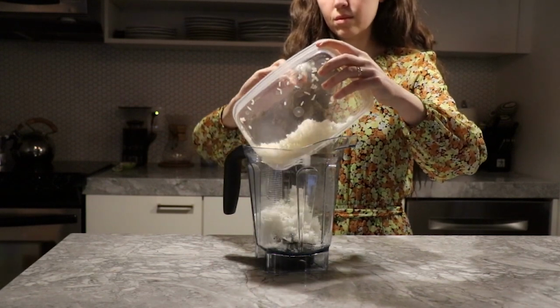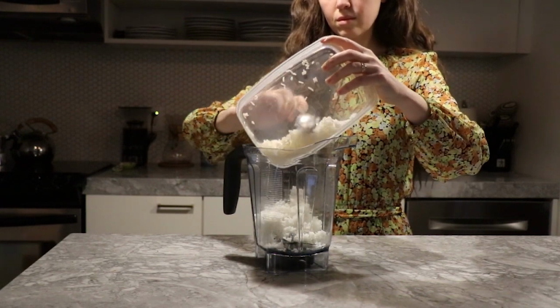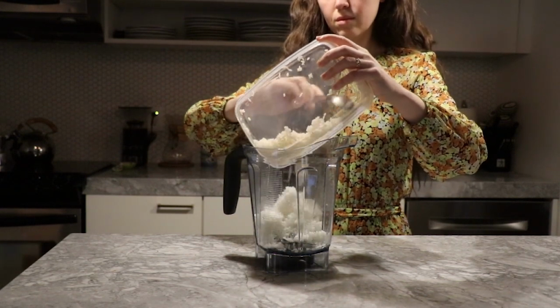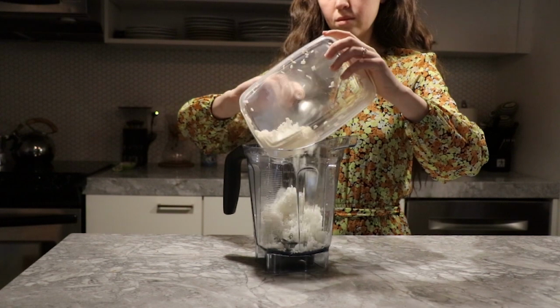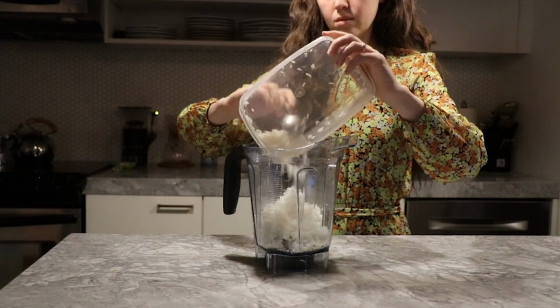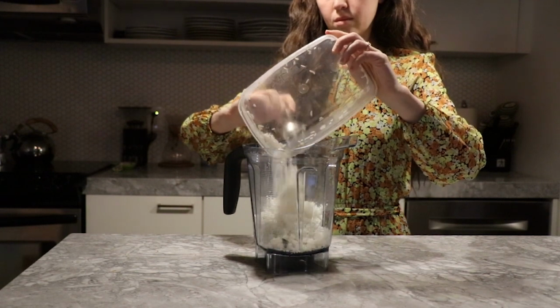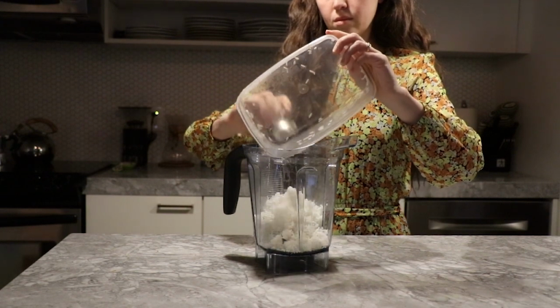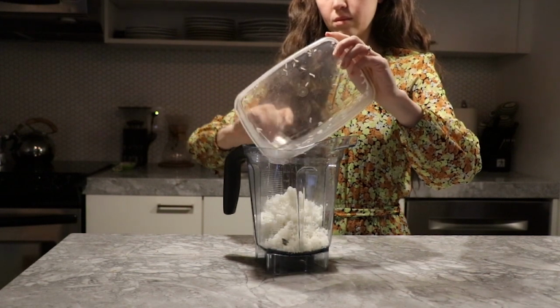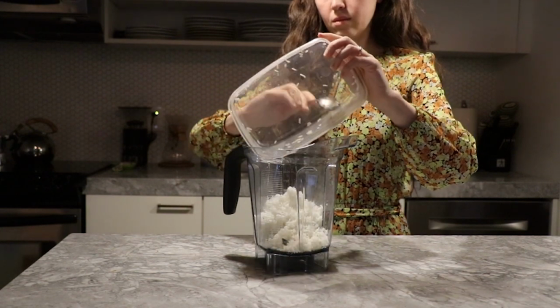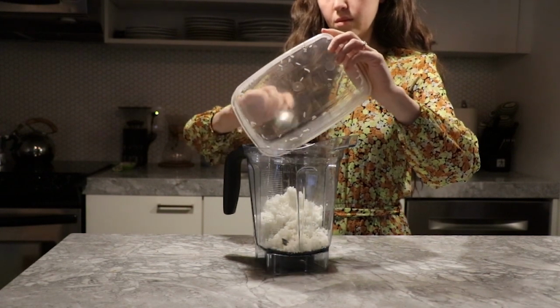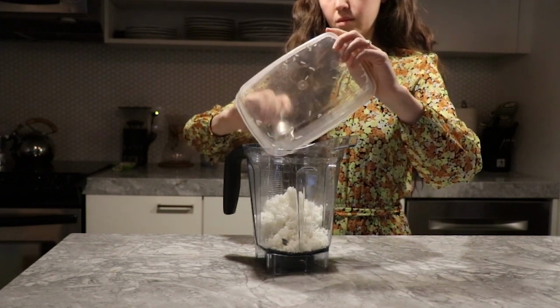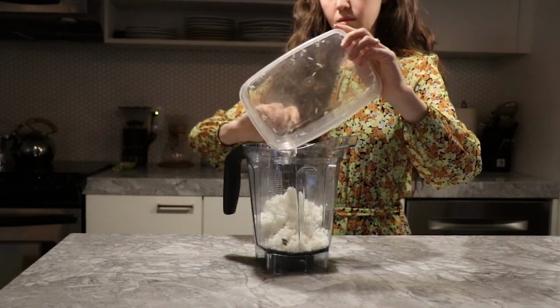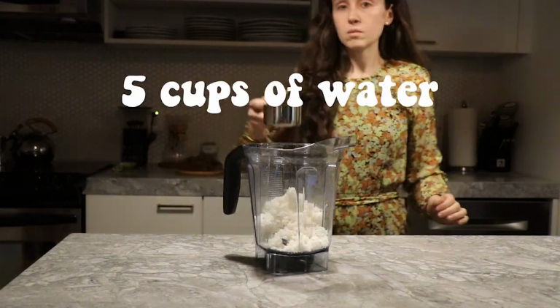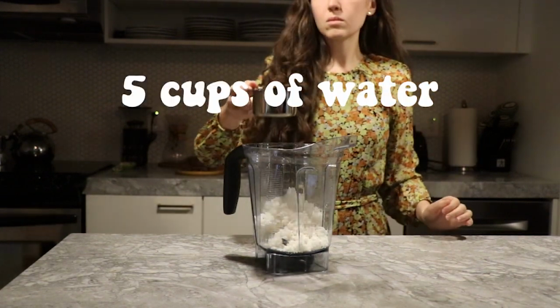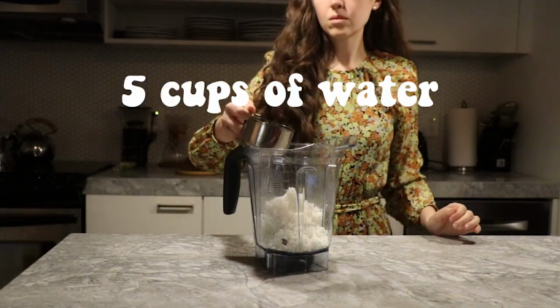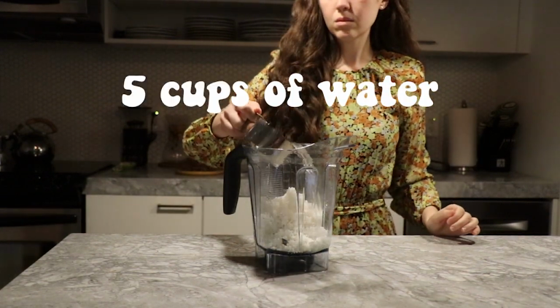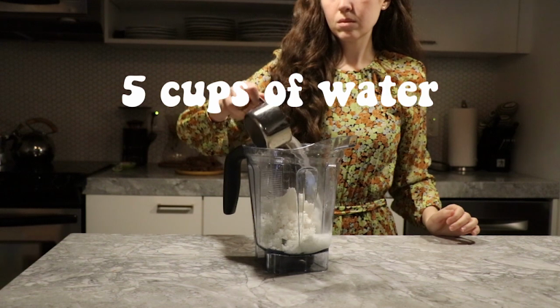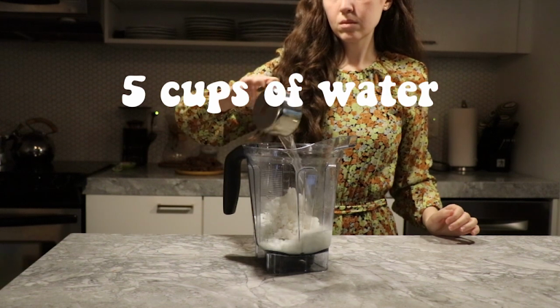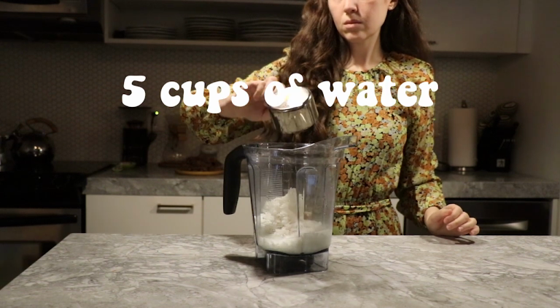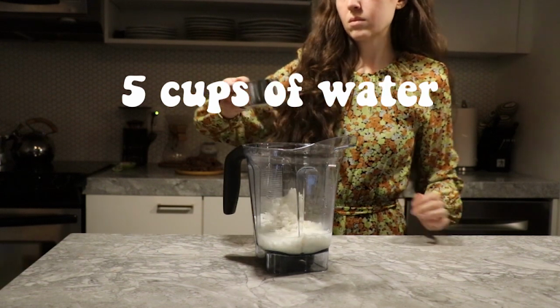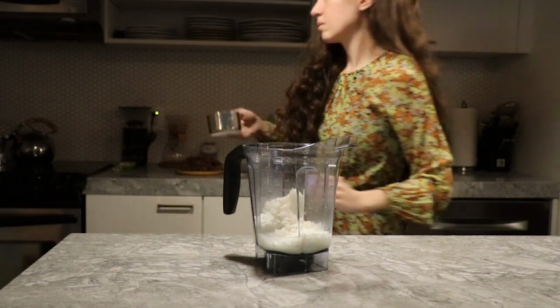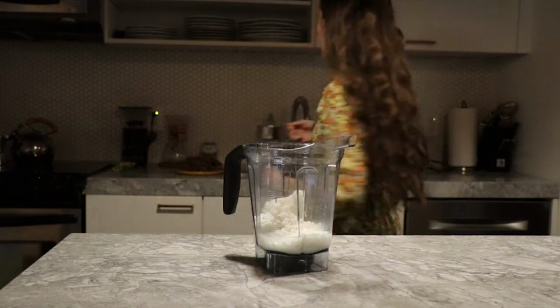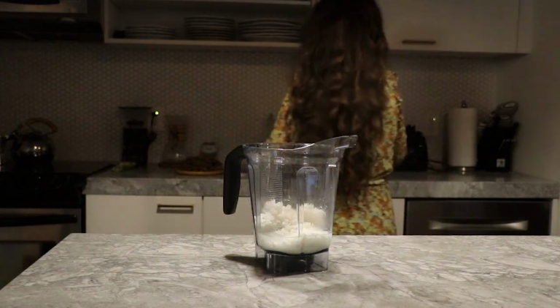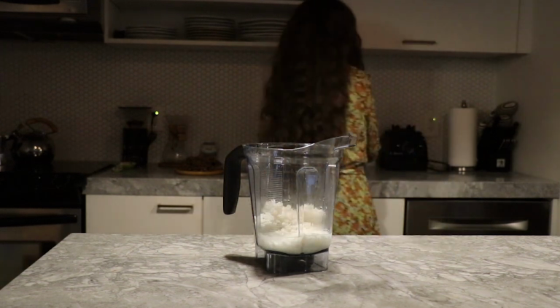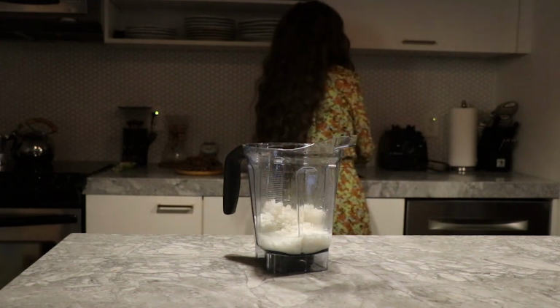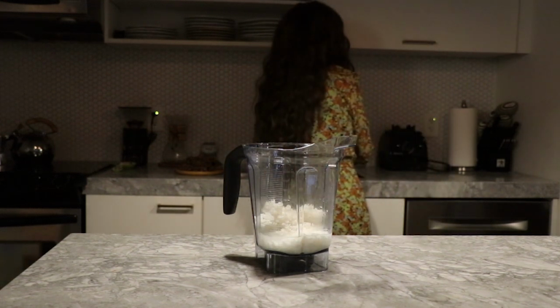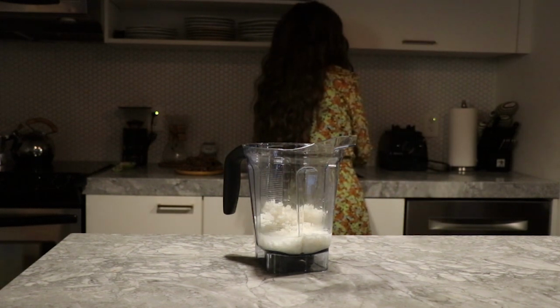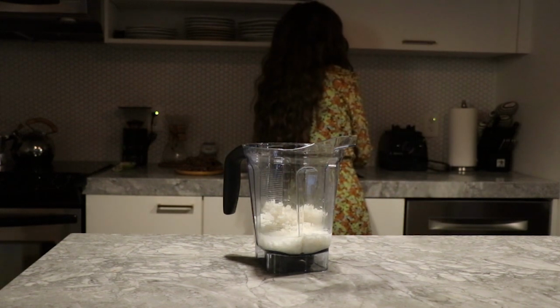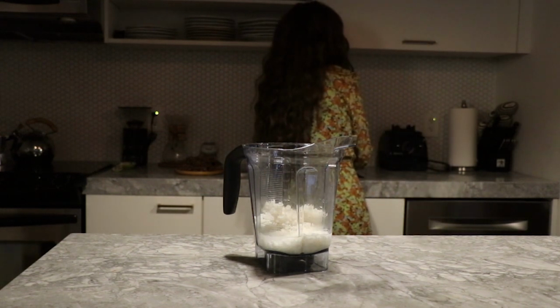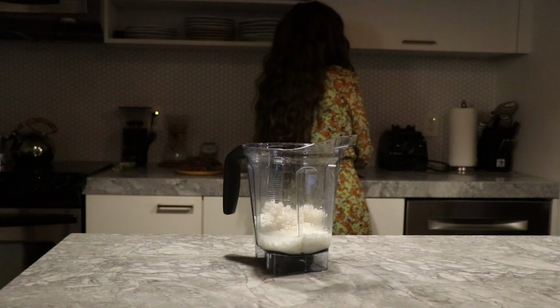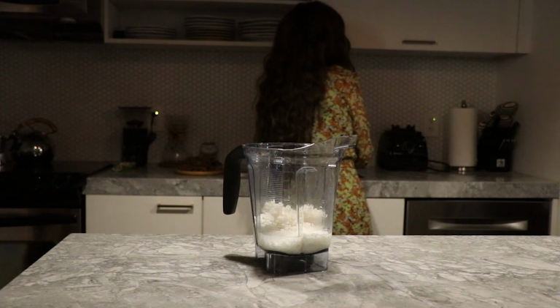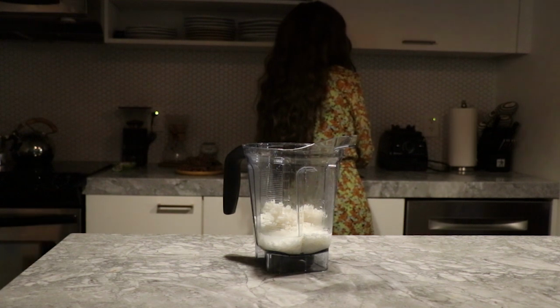Add it to a high powered blender along with five cups of water. The reason I'm using two different types of rice is to achieve an optimal color, scent, and flavor combination.